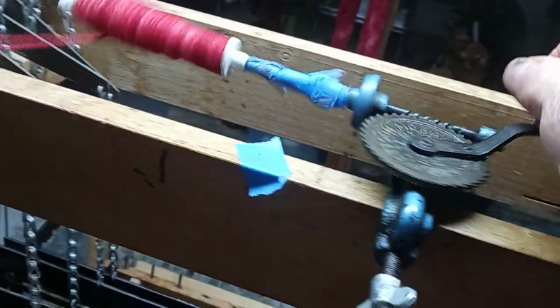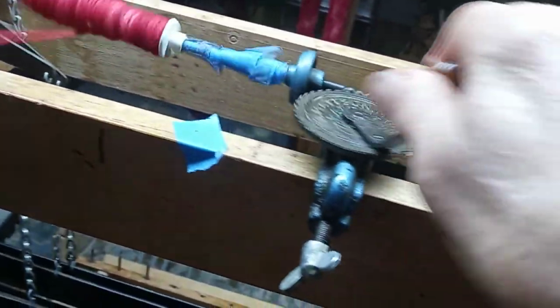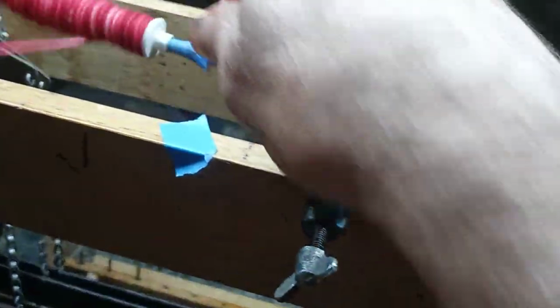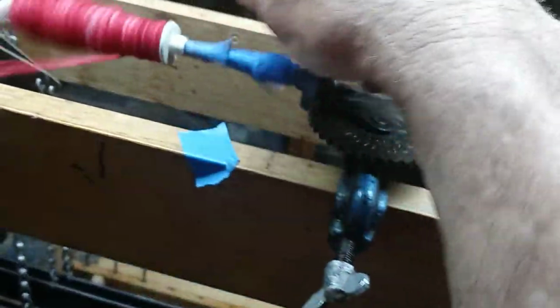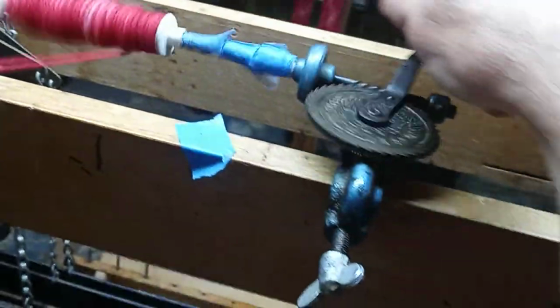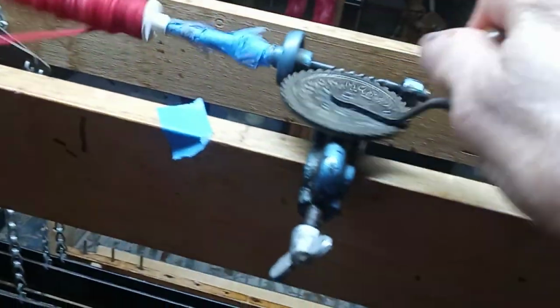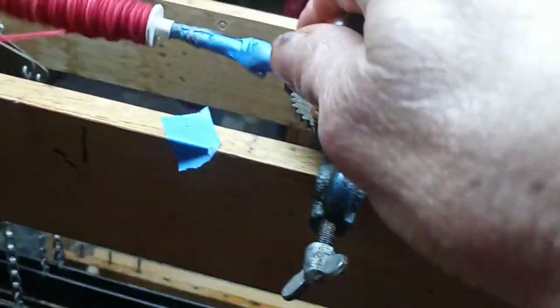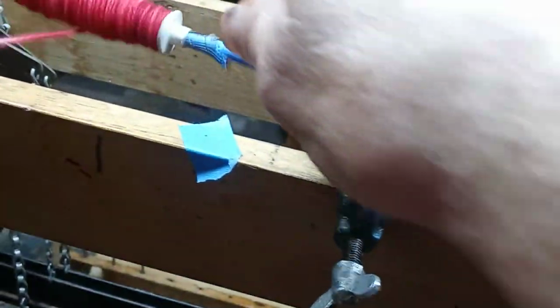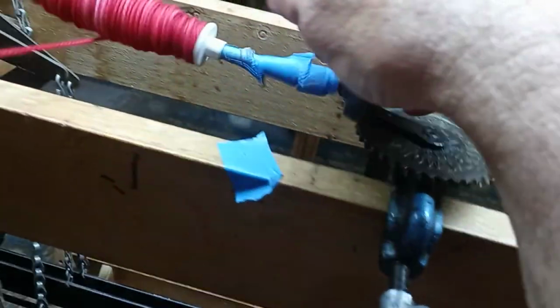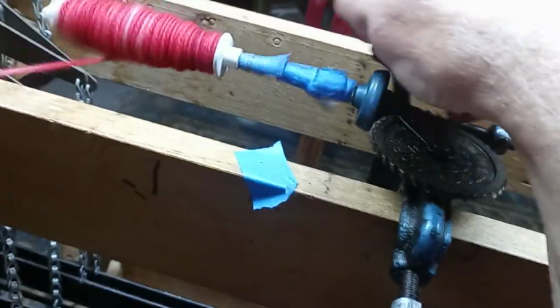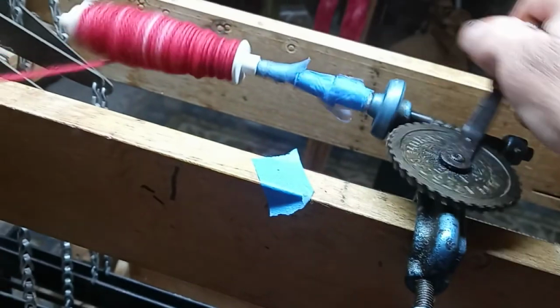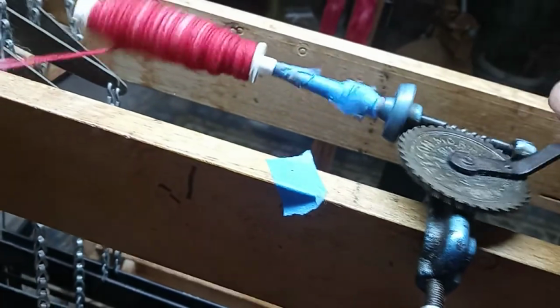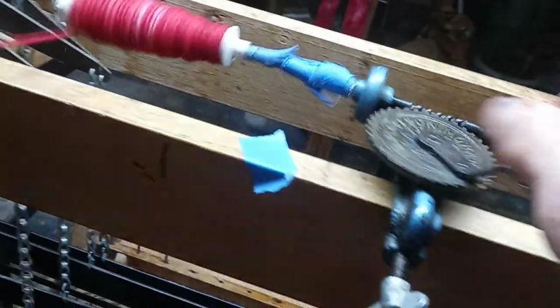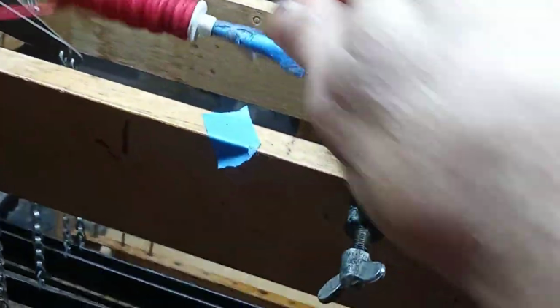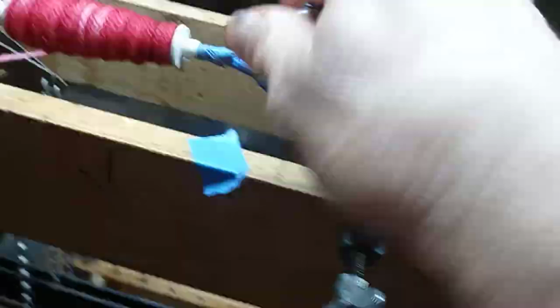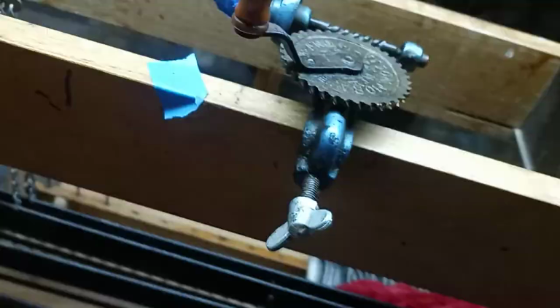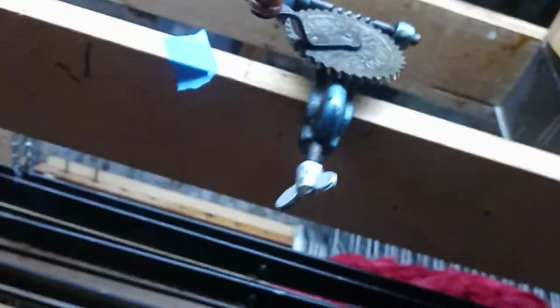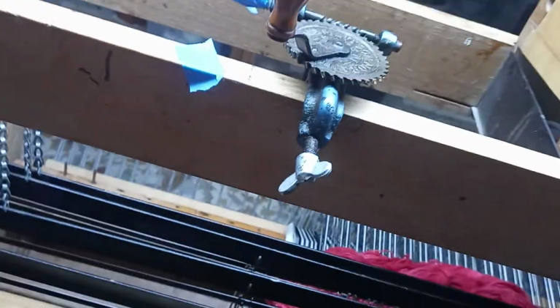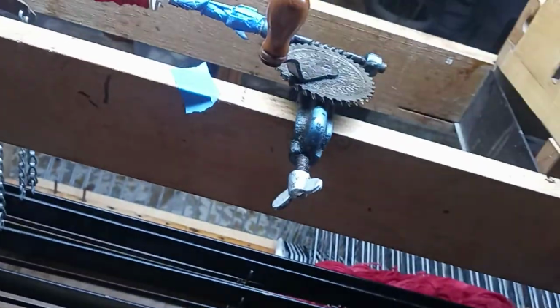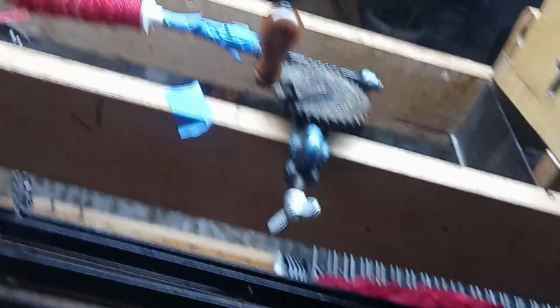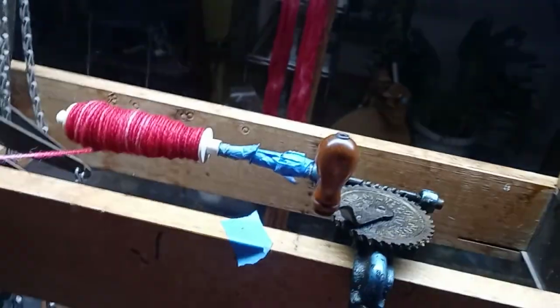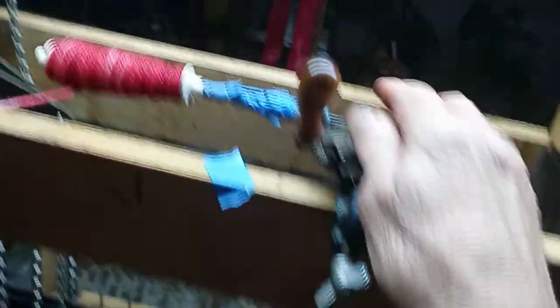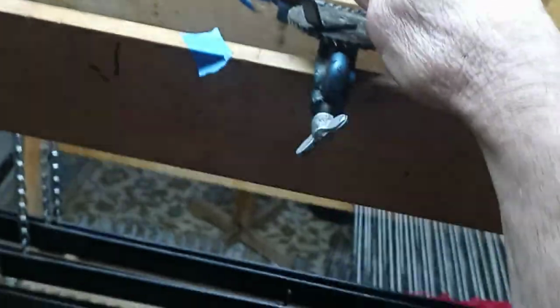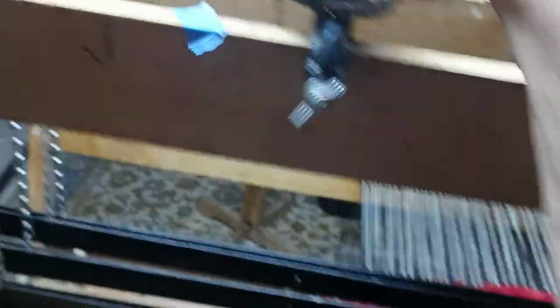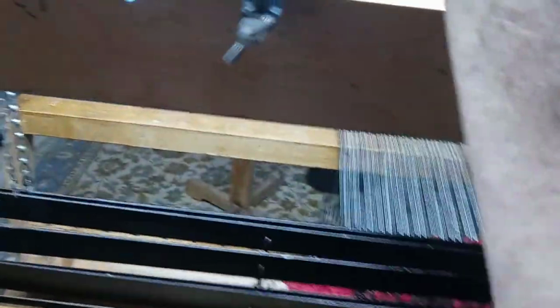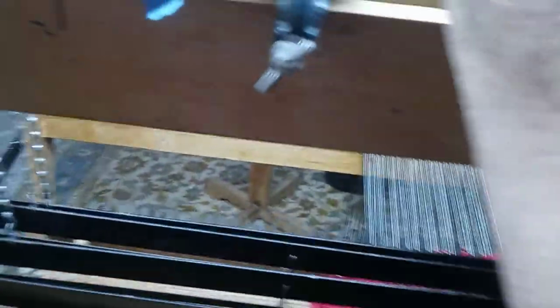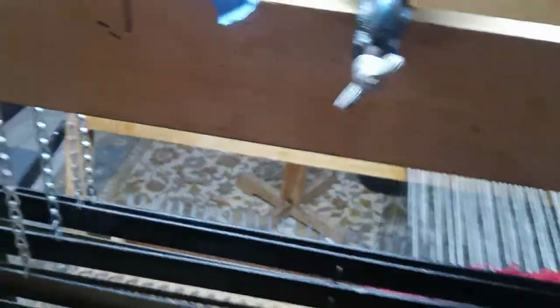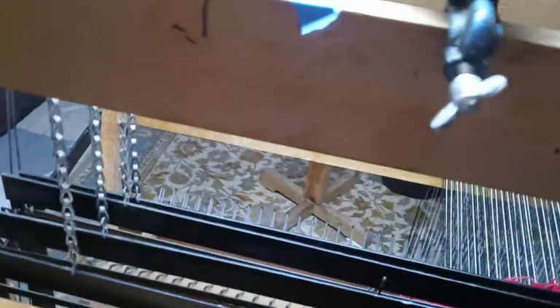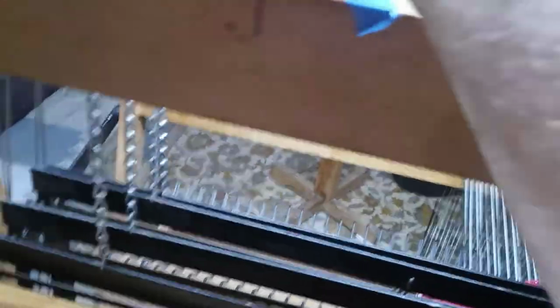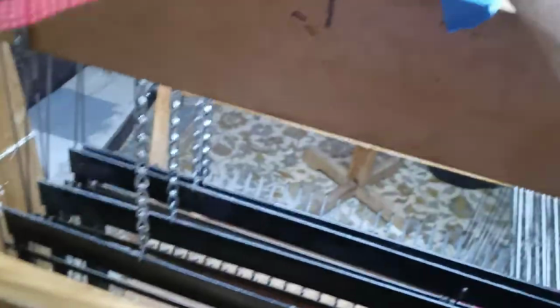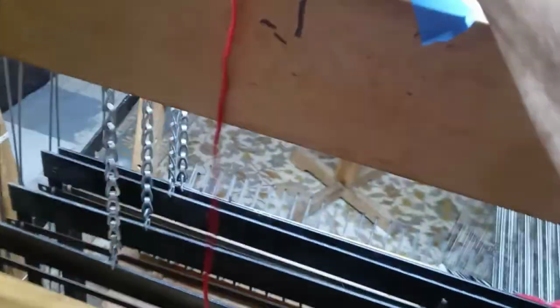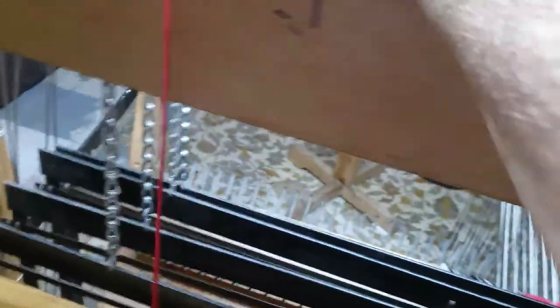I'm using something that is called a boat shuttle. There are several different kinds of shuttles, and the shuttle I'm using for this is a boat shuttle.